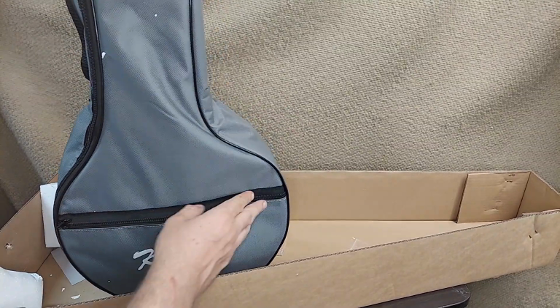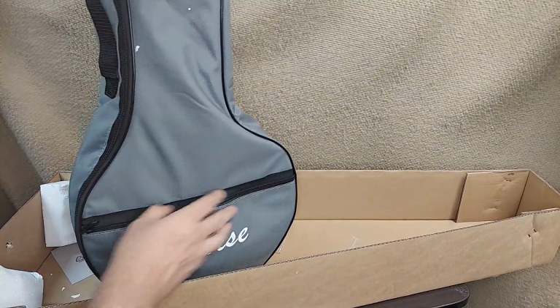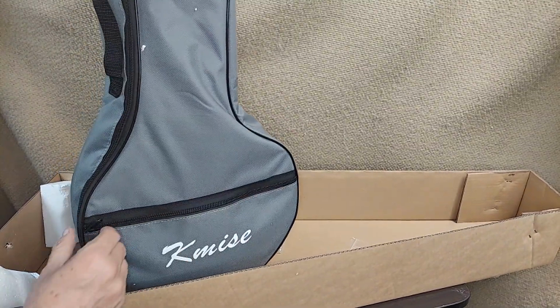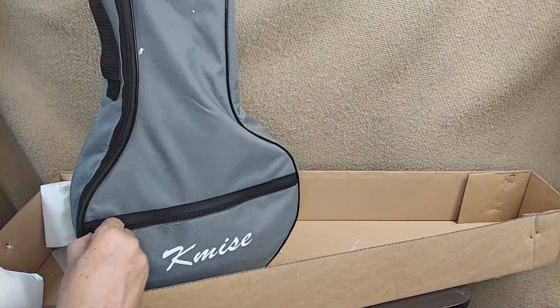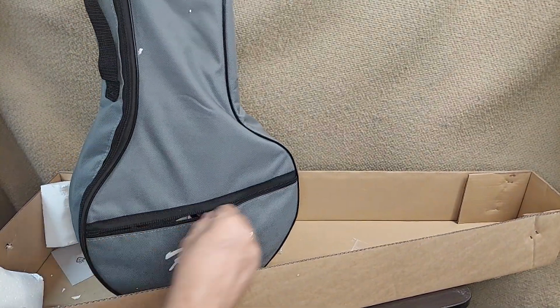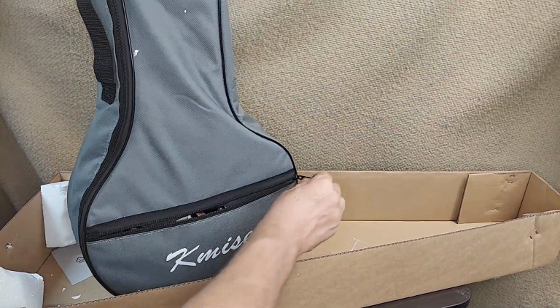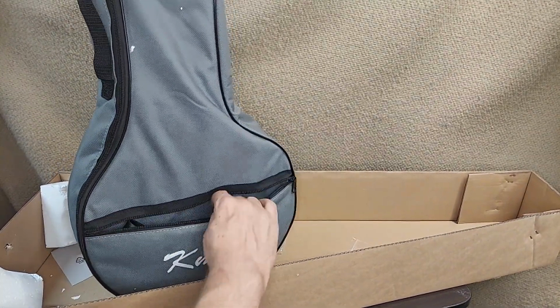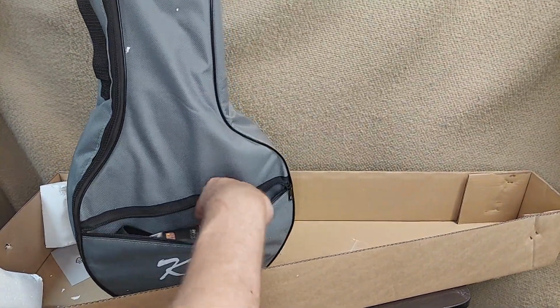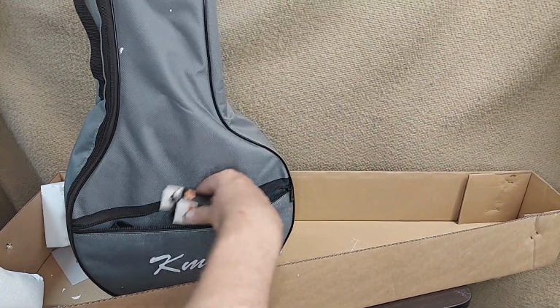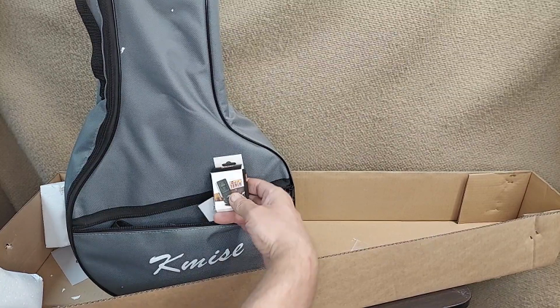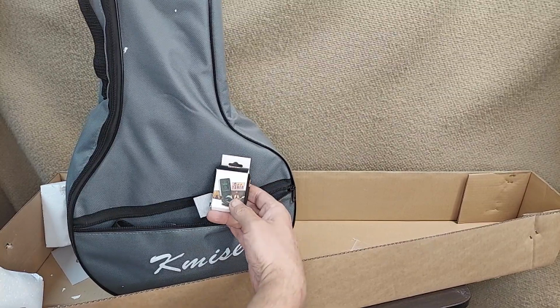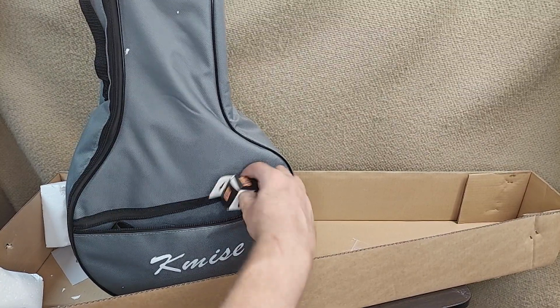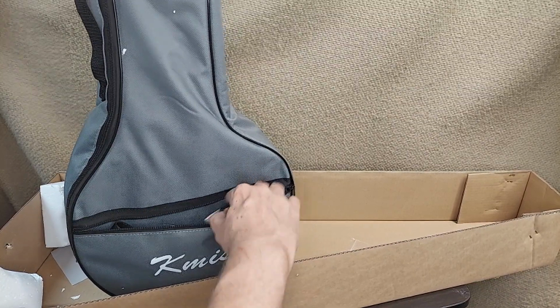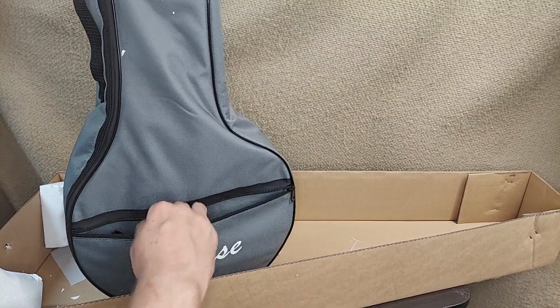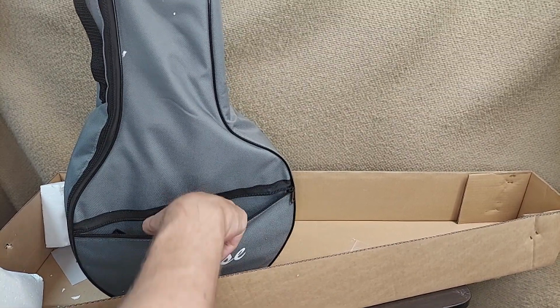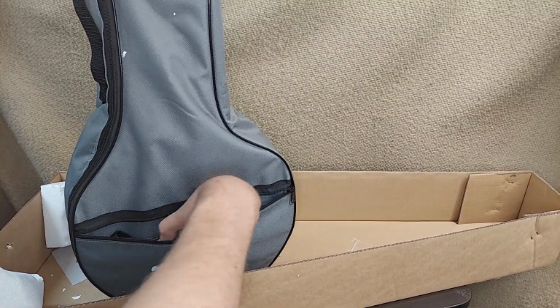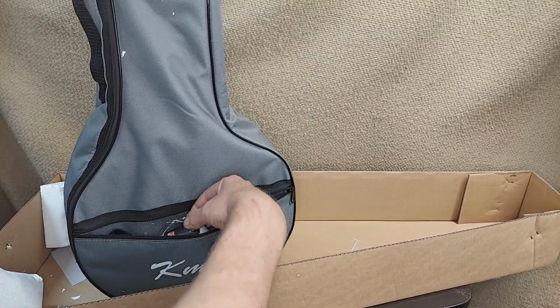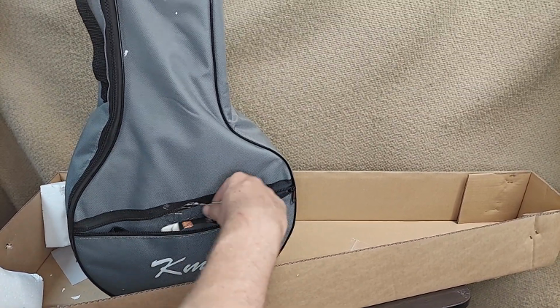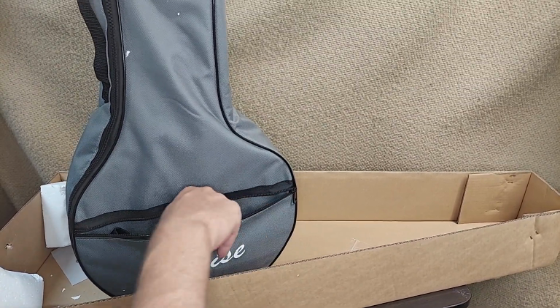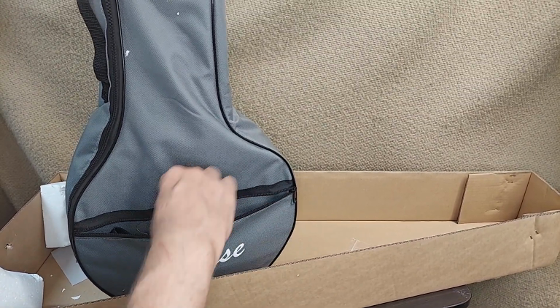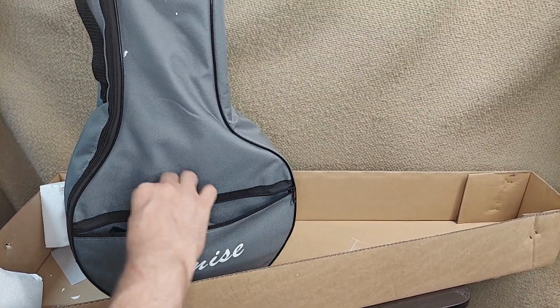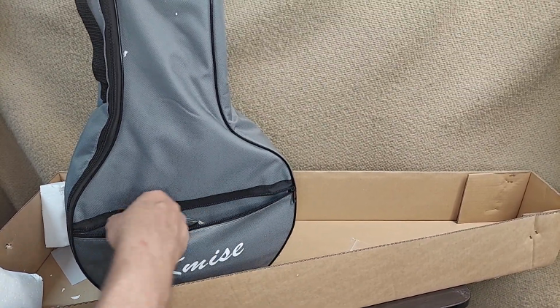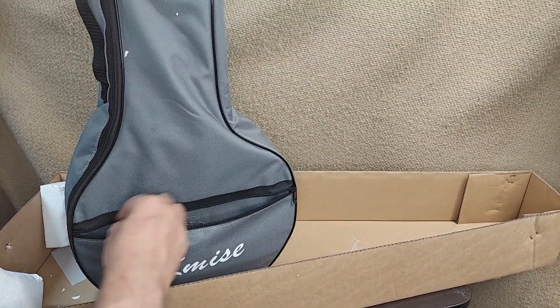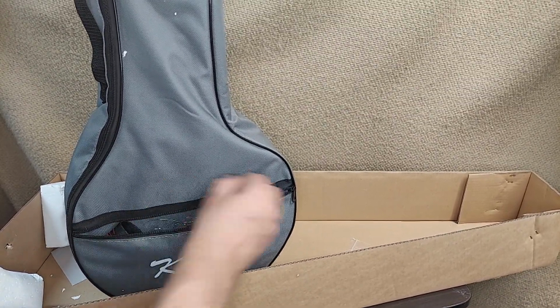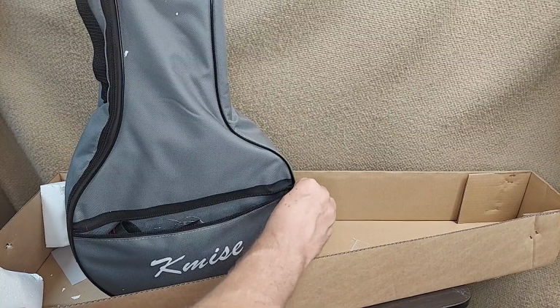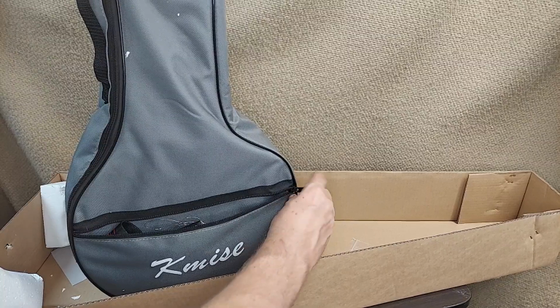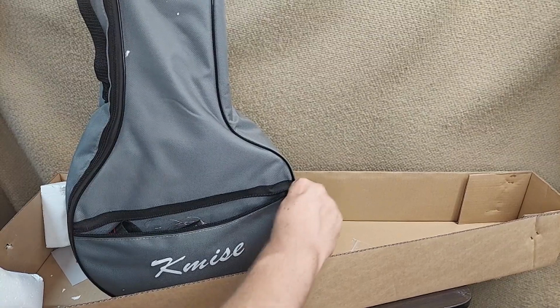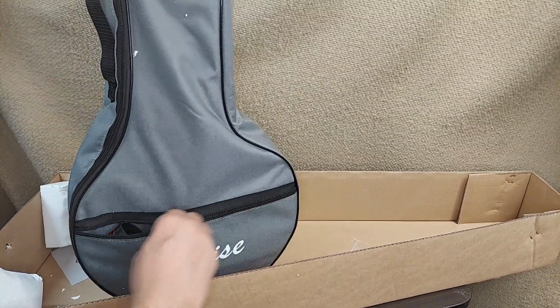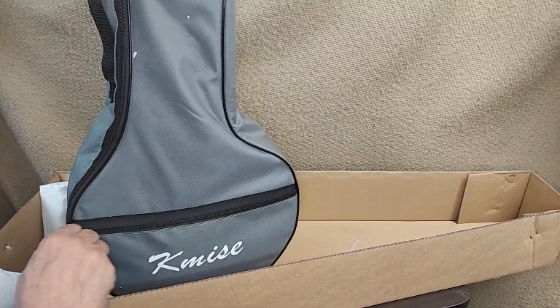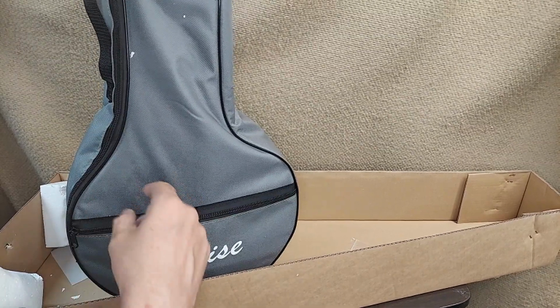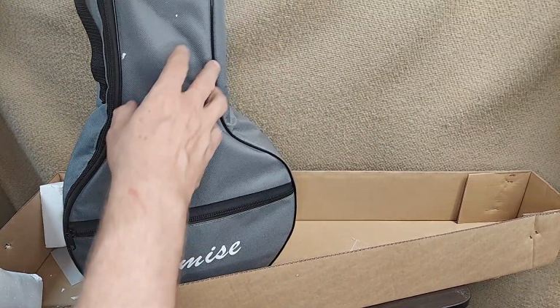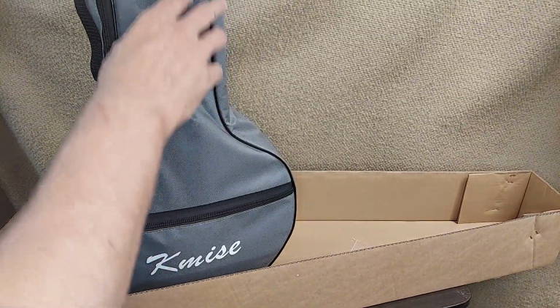First off, you do get this nice case for it, and in the case you get a tuner, some extra strings, some straps — things you might need to get going with it.